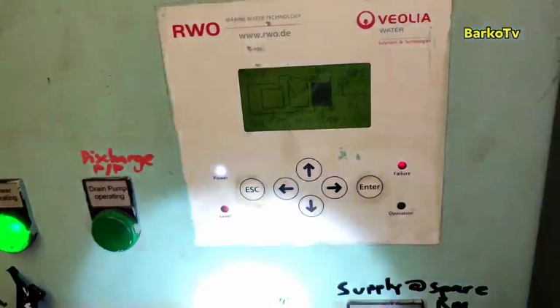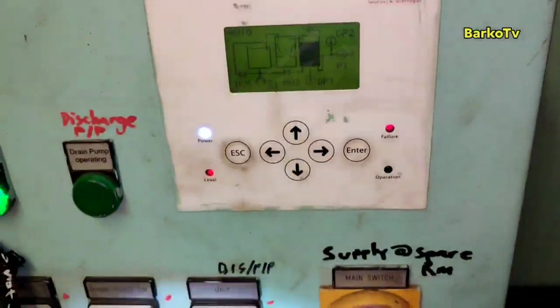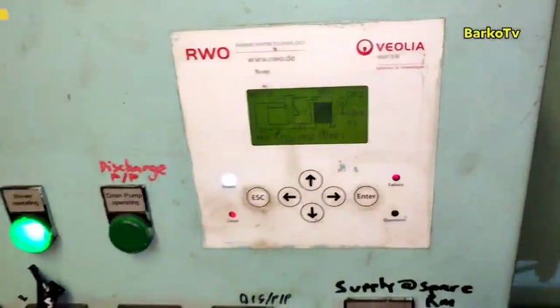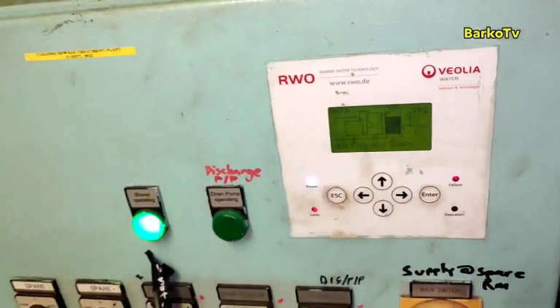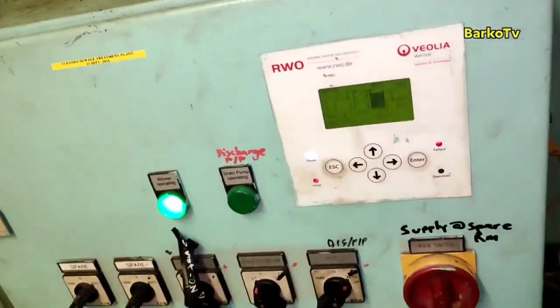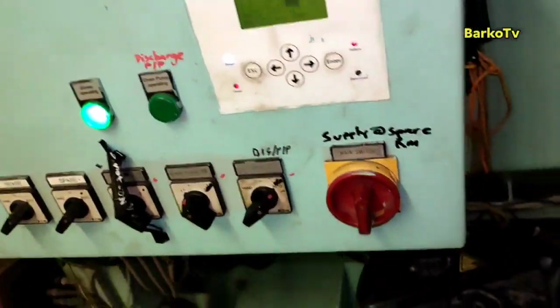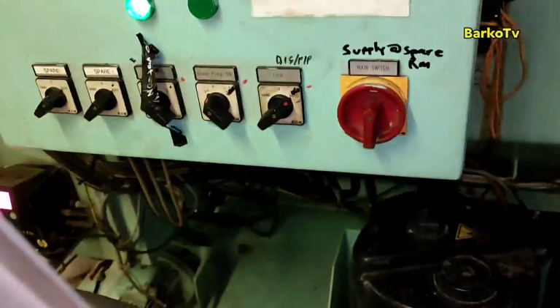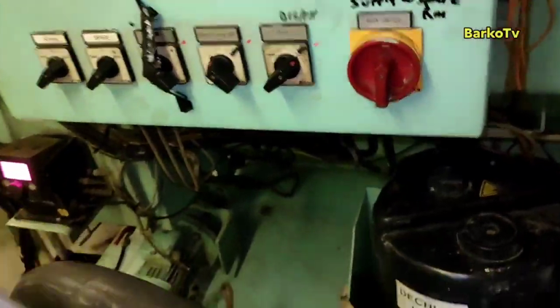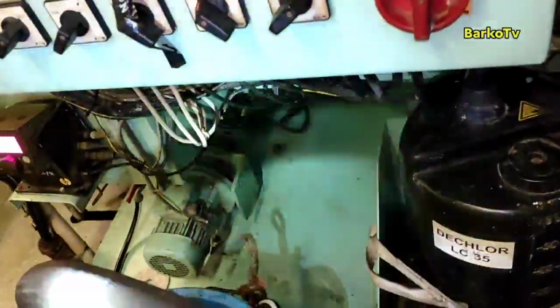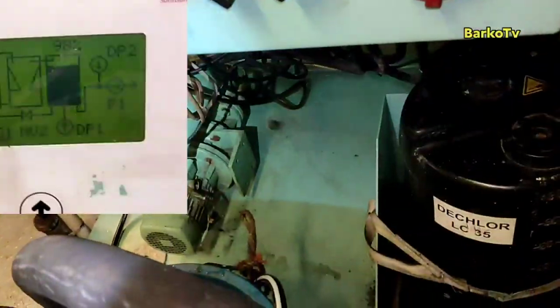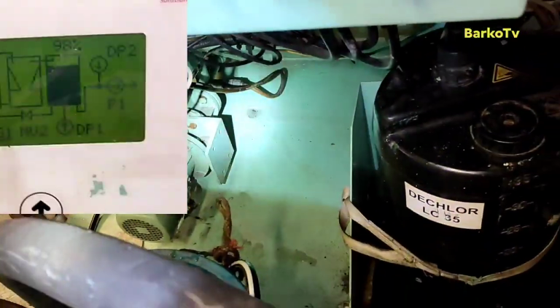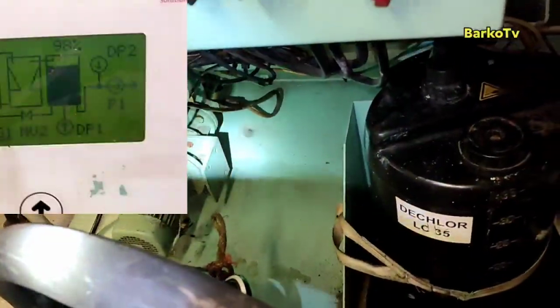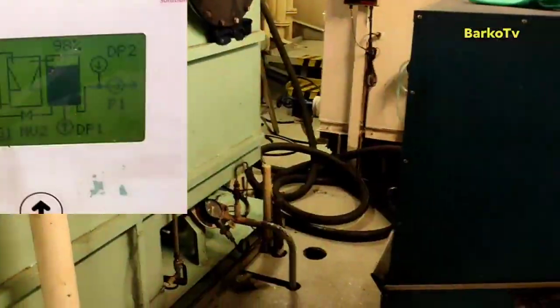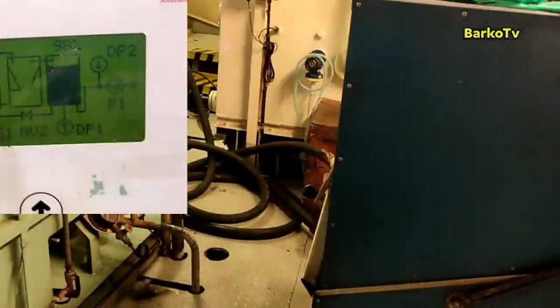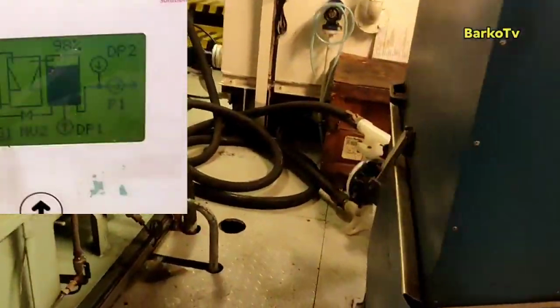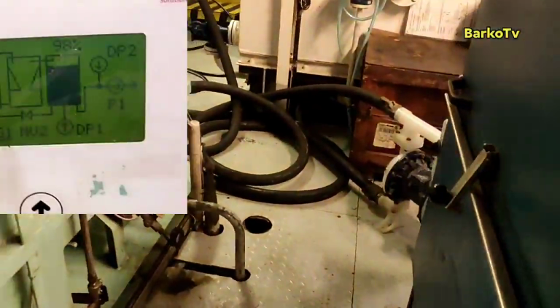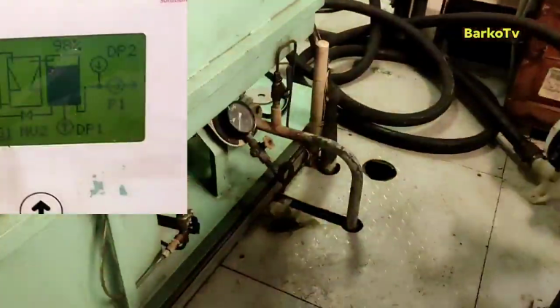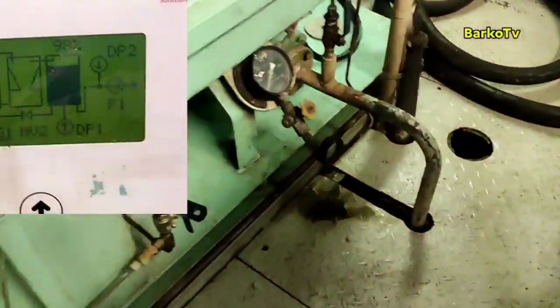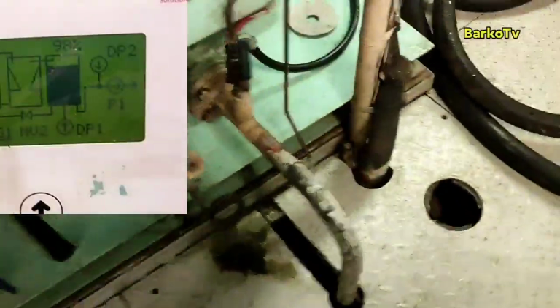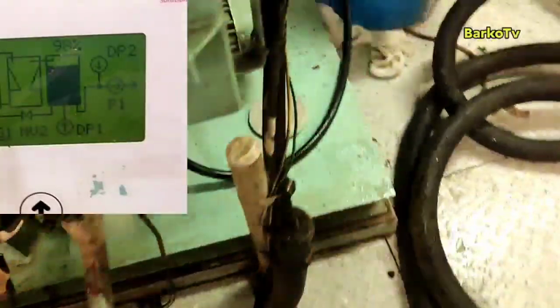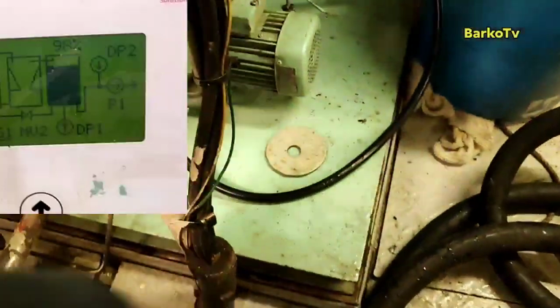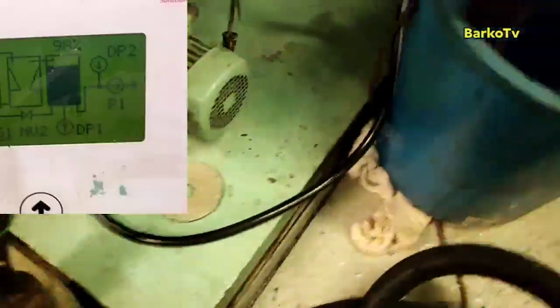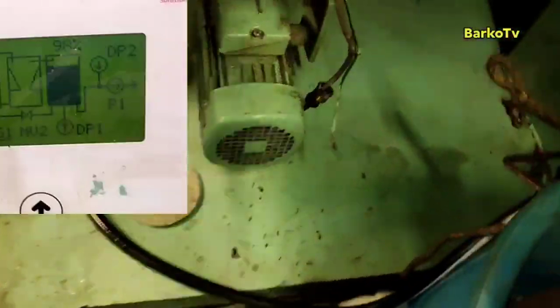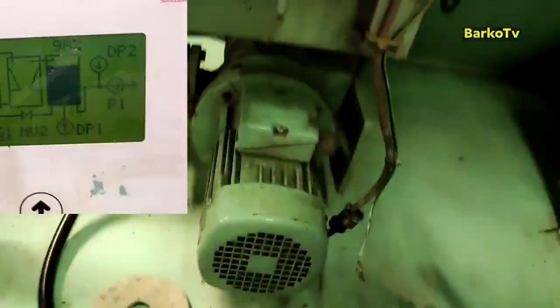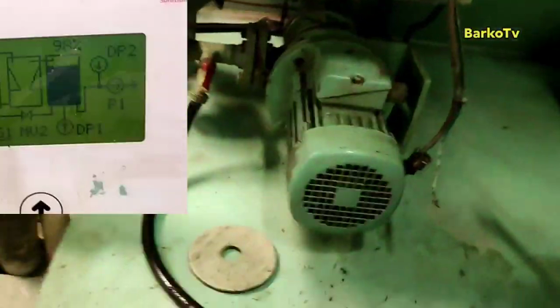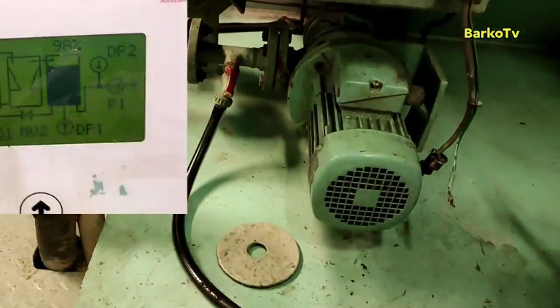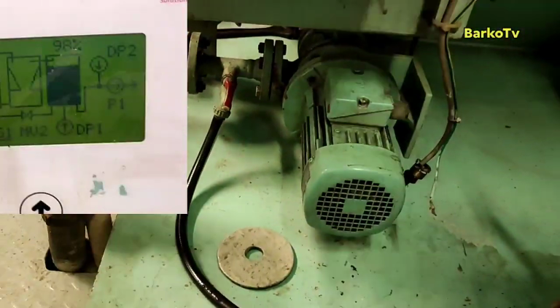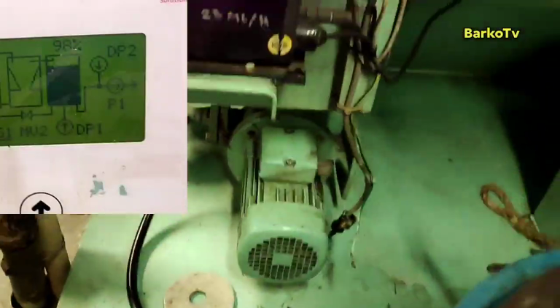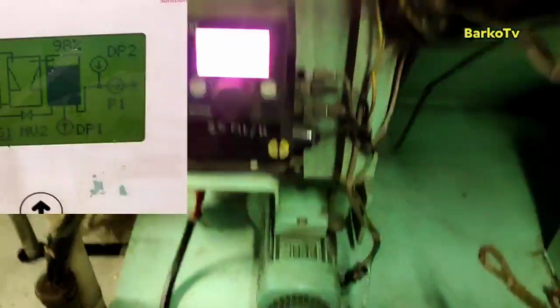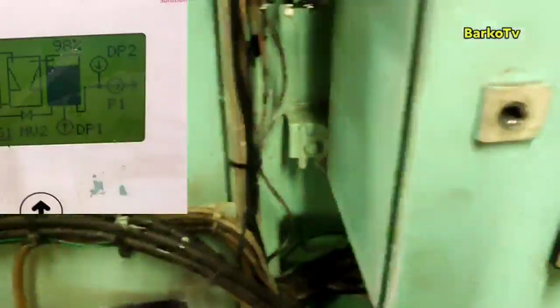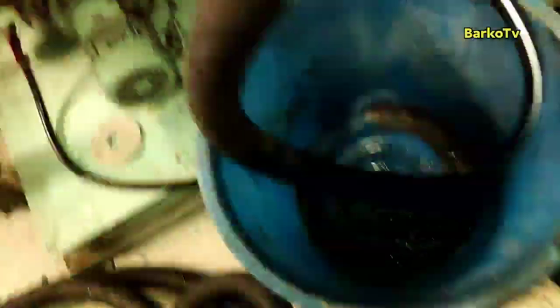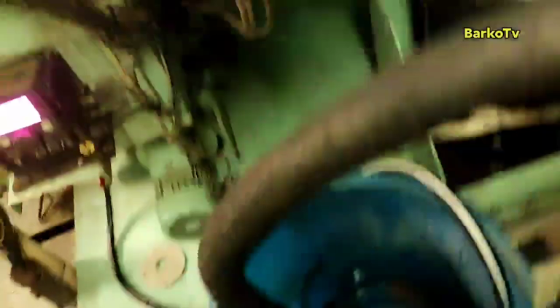As you can see, it reads 98% even though there is no water inside the tank — it still shows 98%, which means full. The level transmitter is full of dirt.